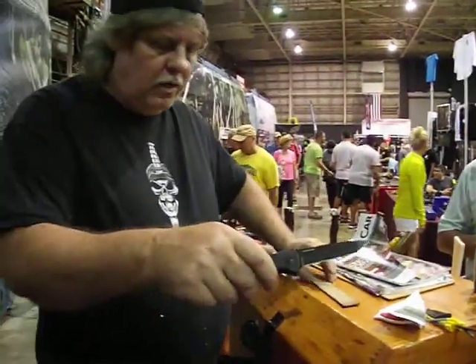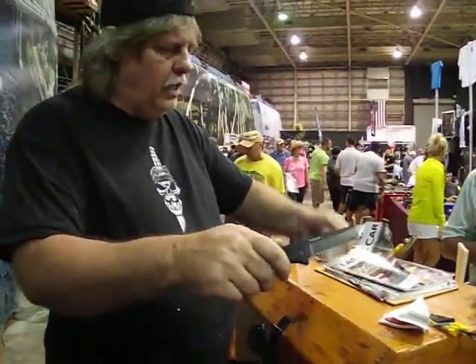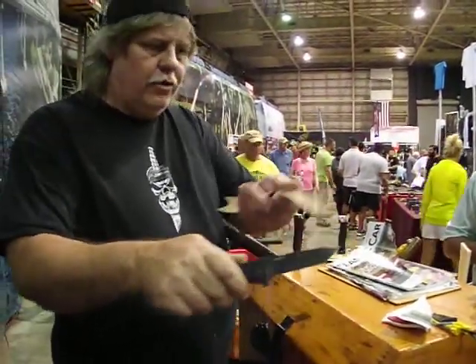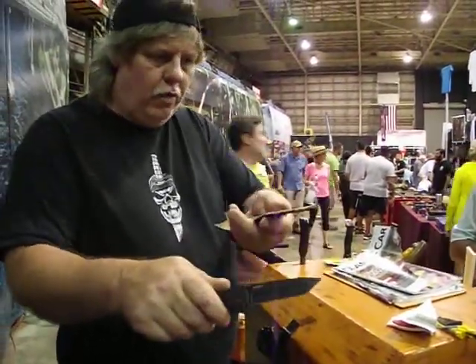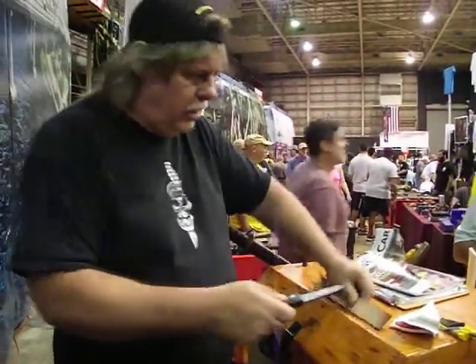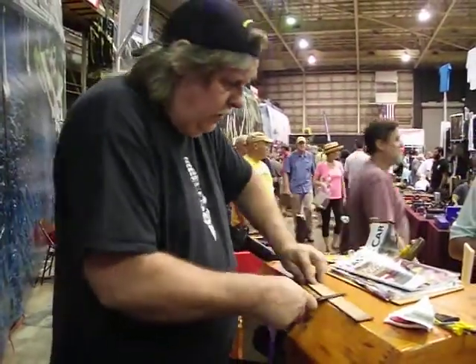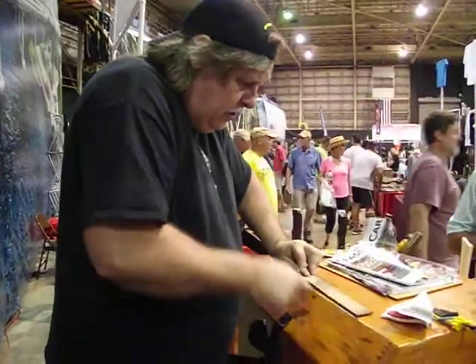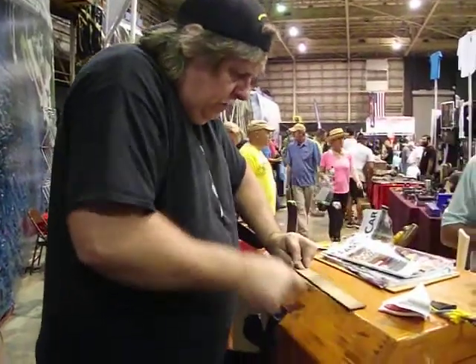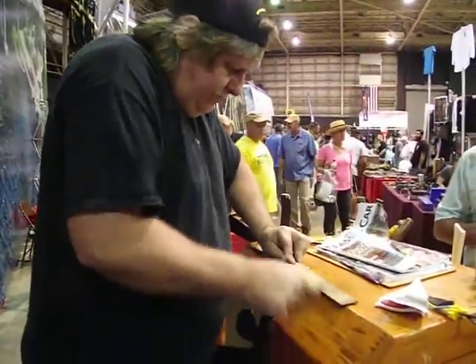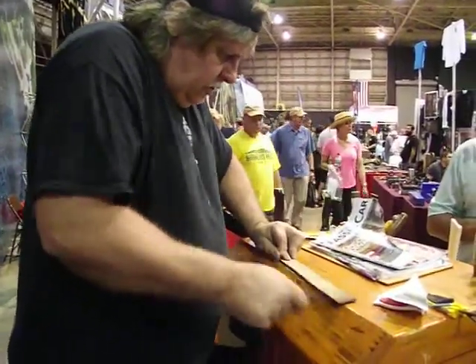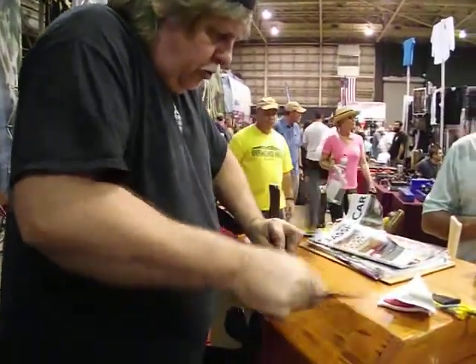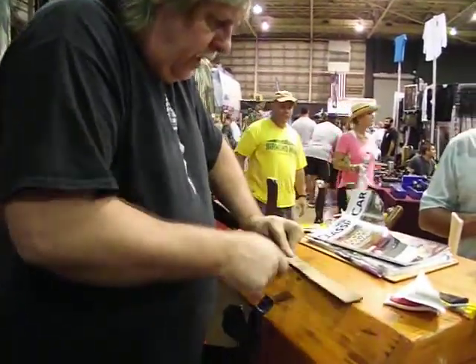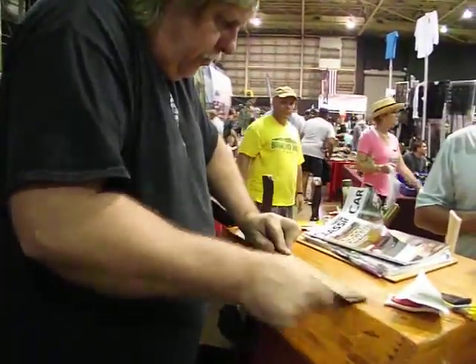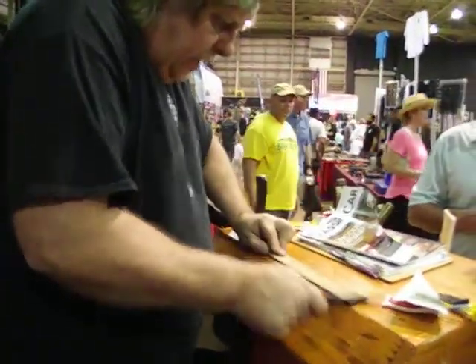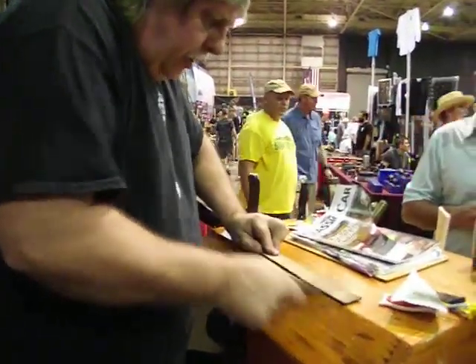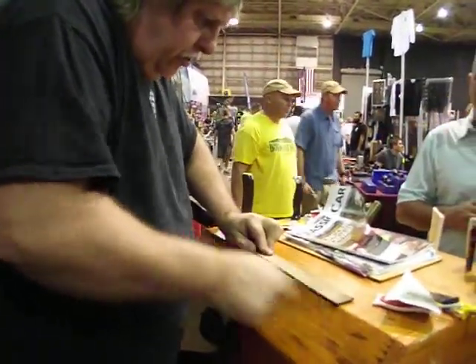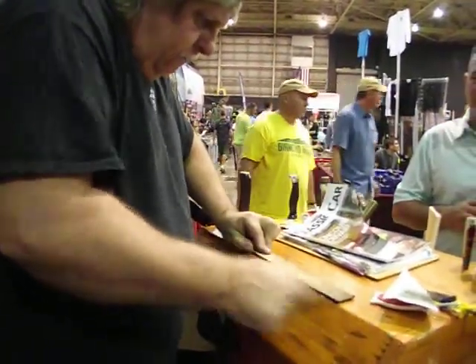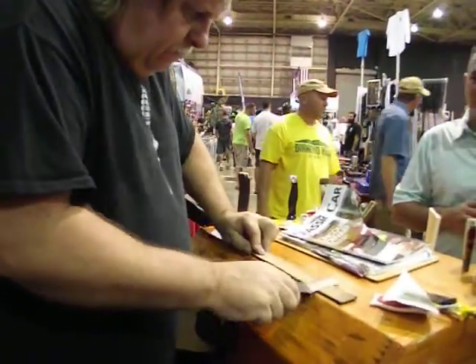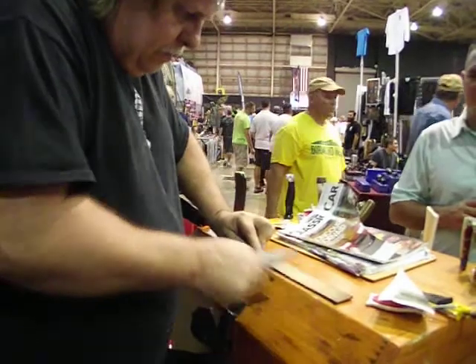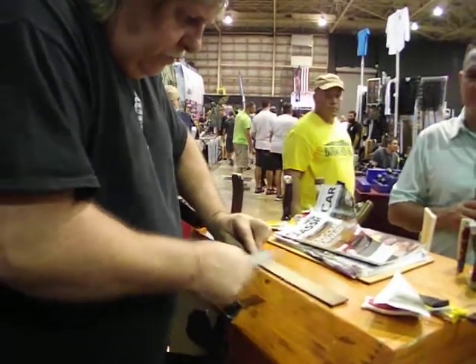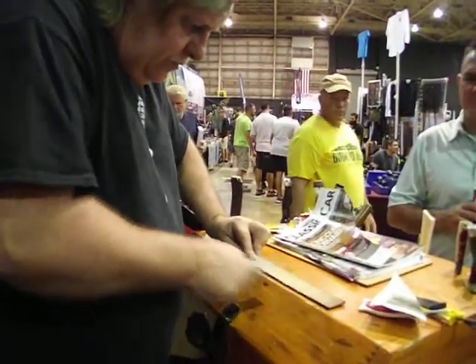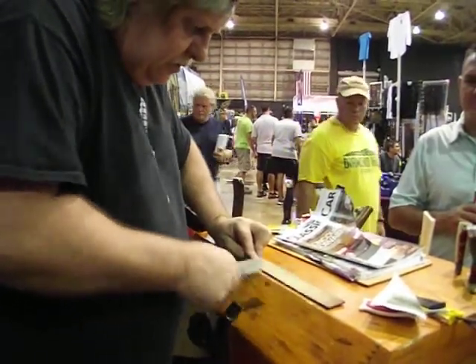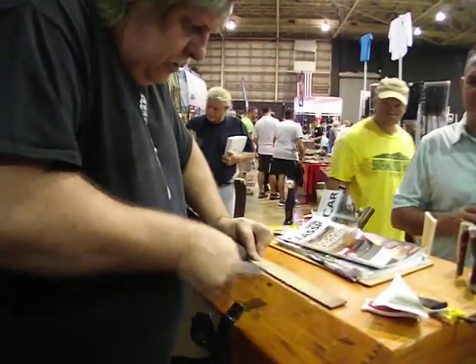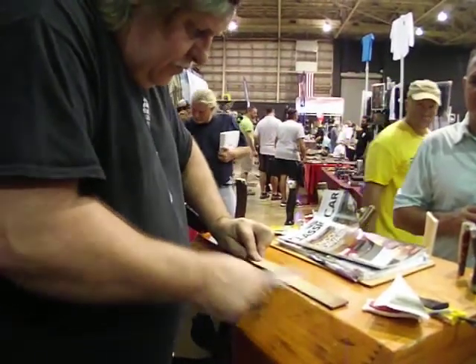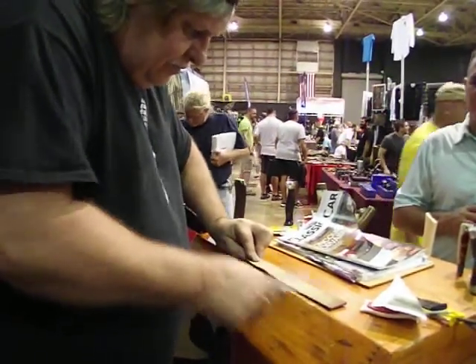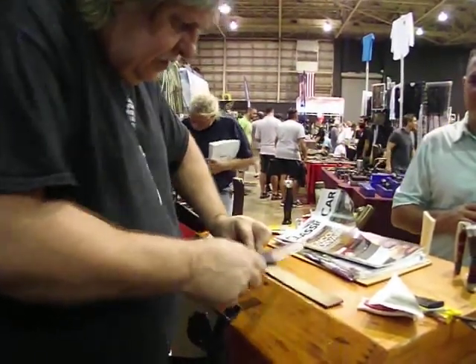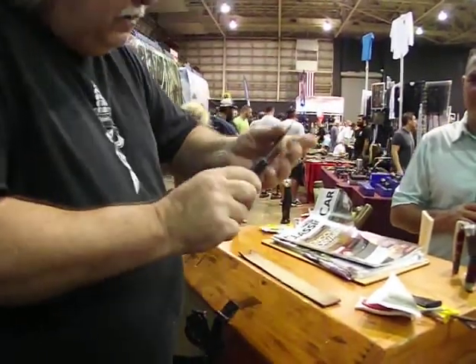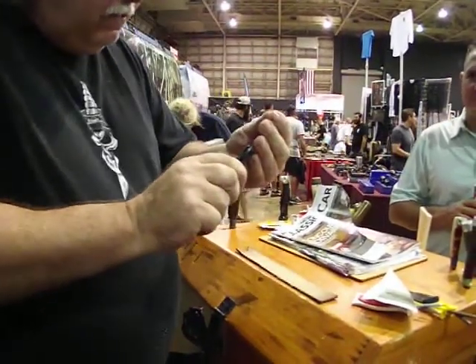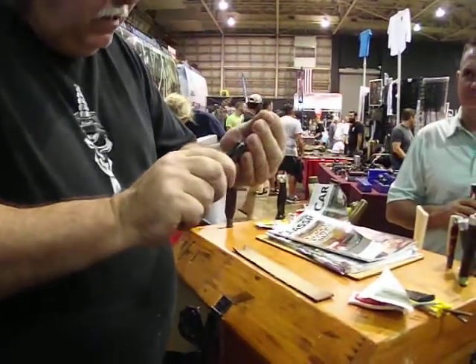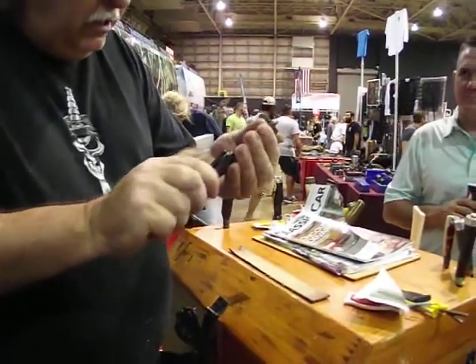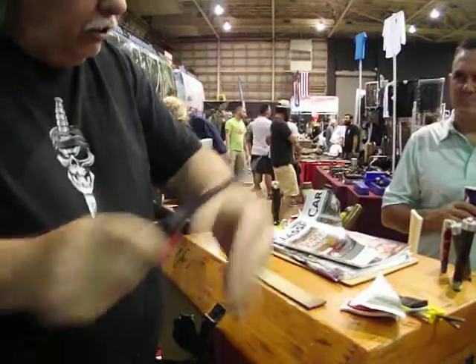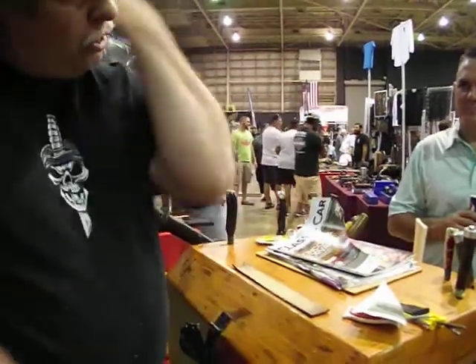Then you take a leather belt when you're done. Use the rough side of your leather belt — that polishes and gets you a little bit sharper.